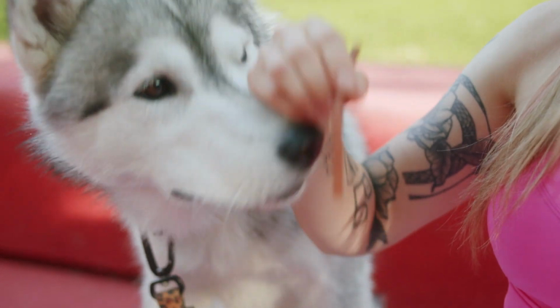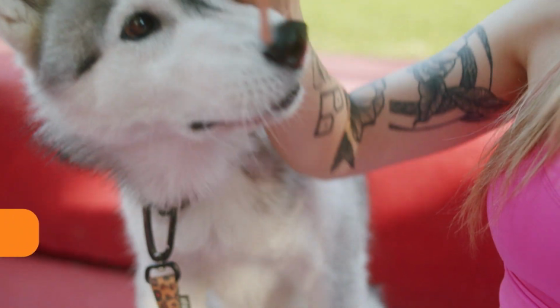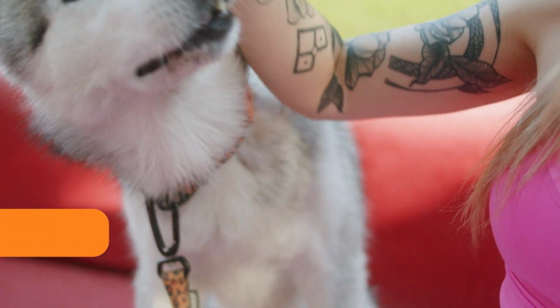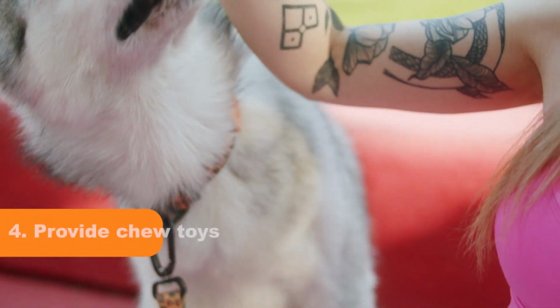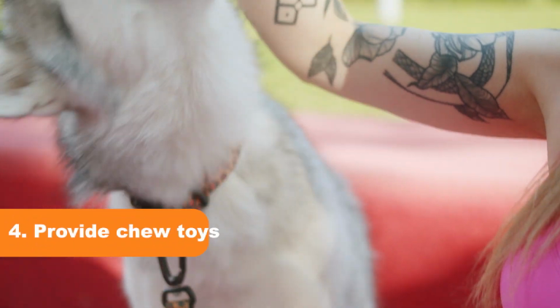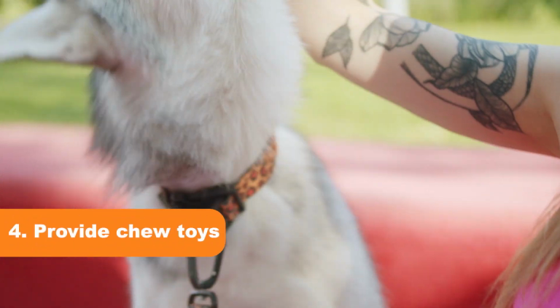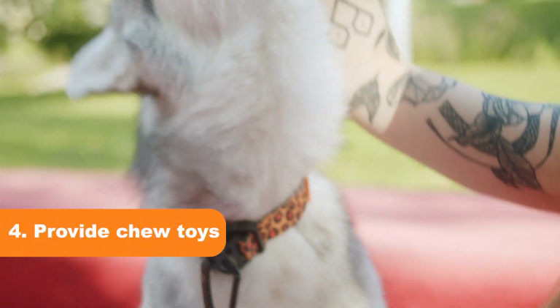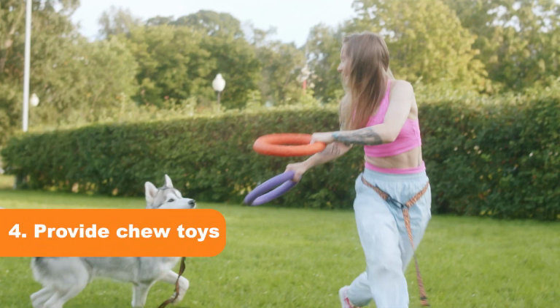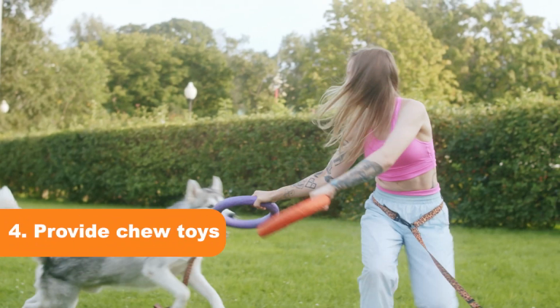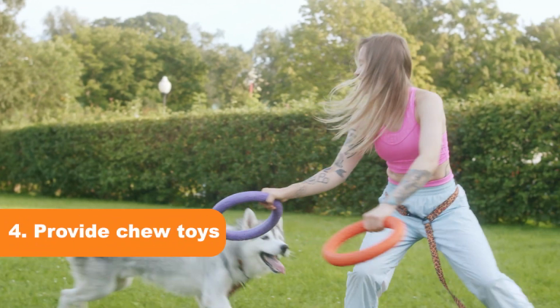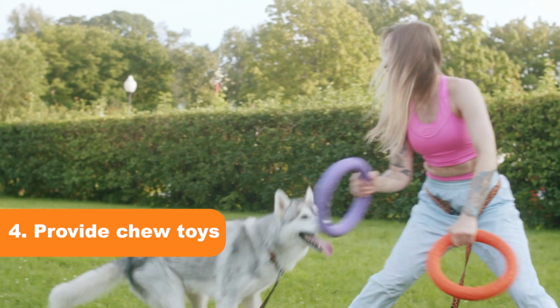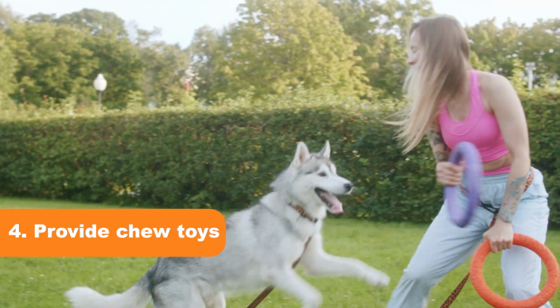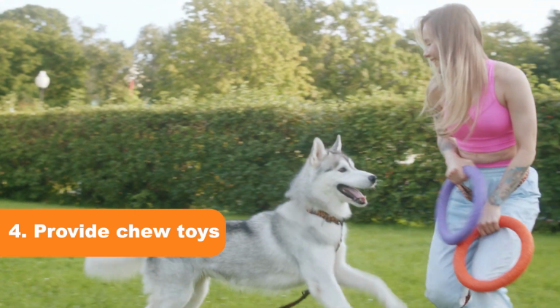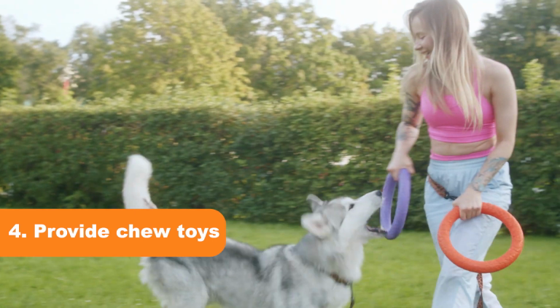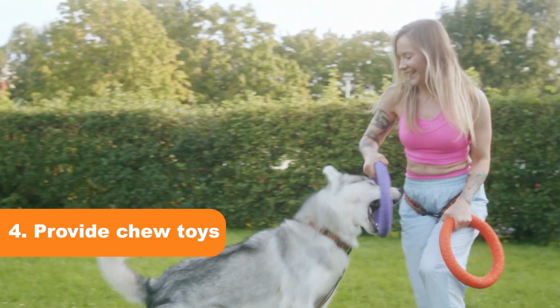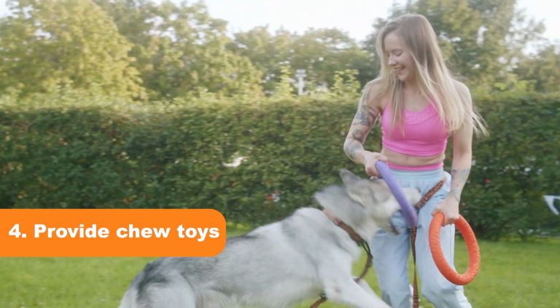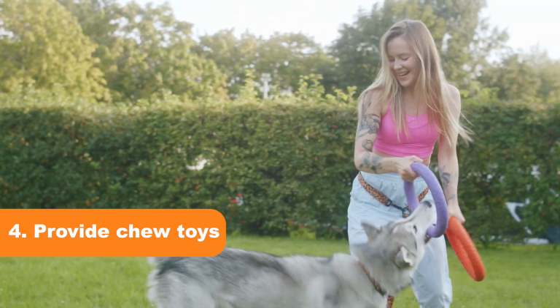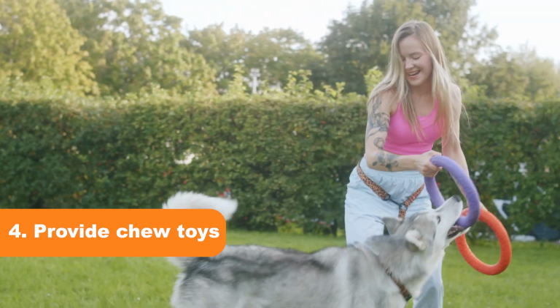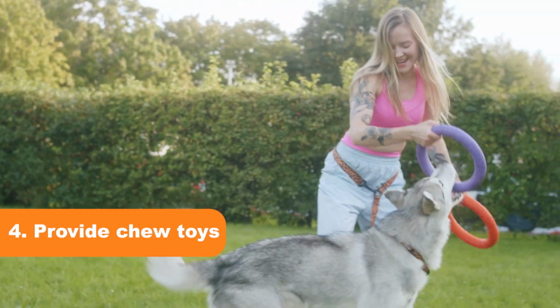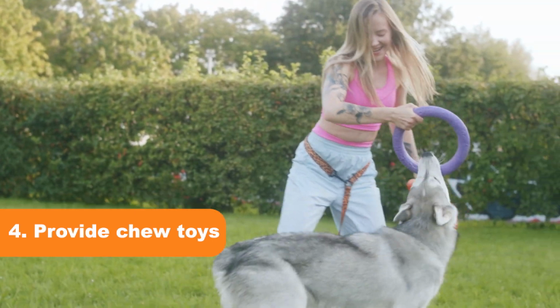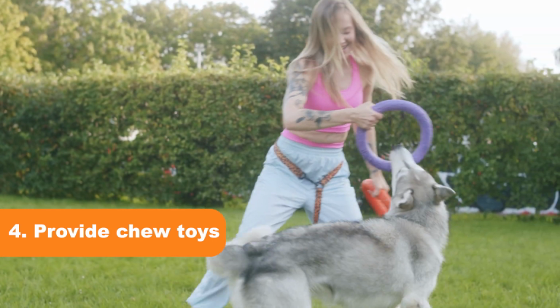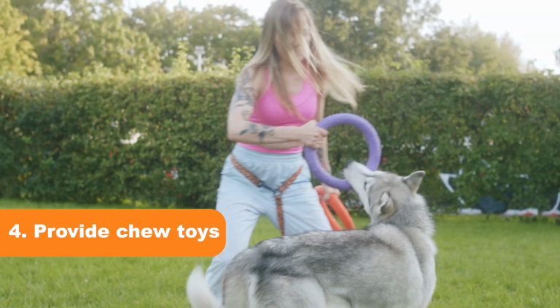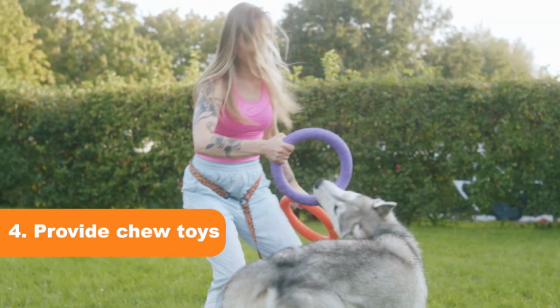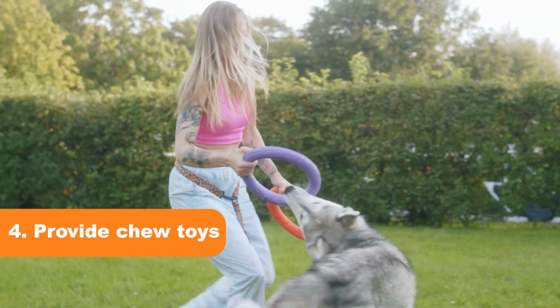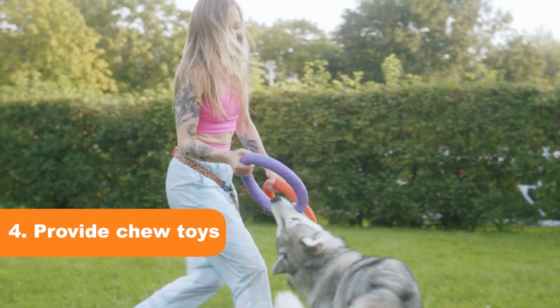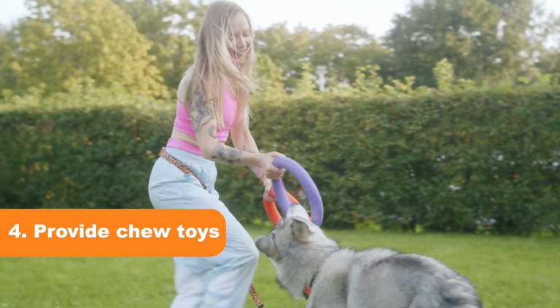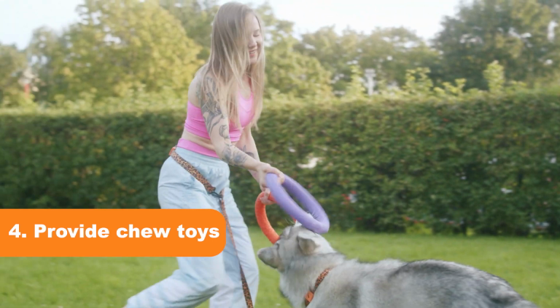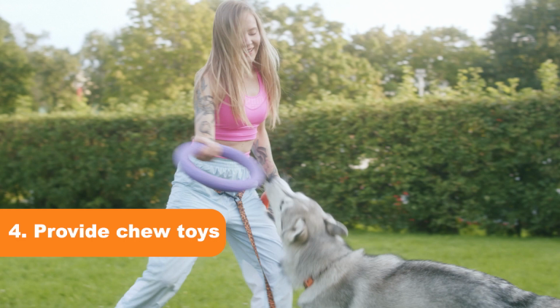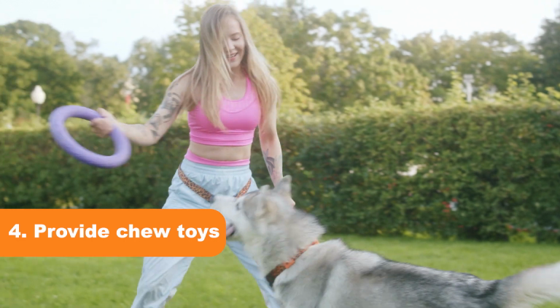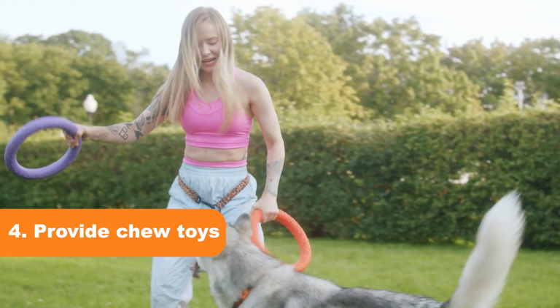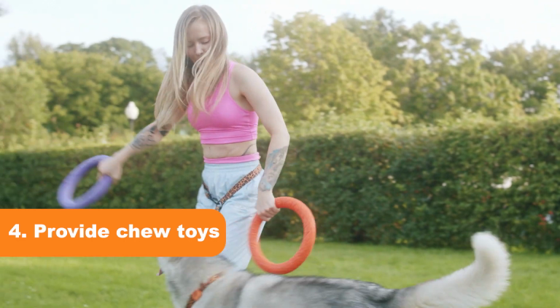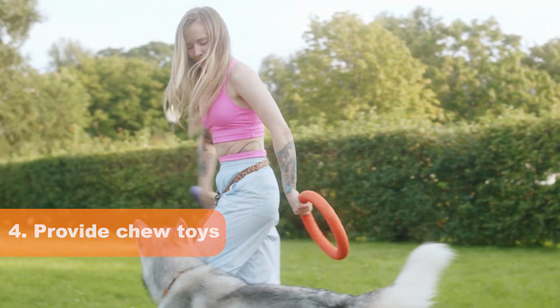Tip 4: Provide chew toys. Huskies have a natural urge to chew, so providing them with appropriate chew toys can redirect their biting behavior.